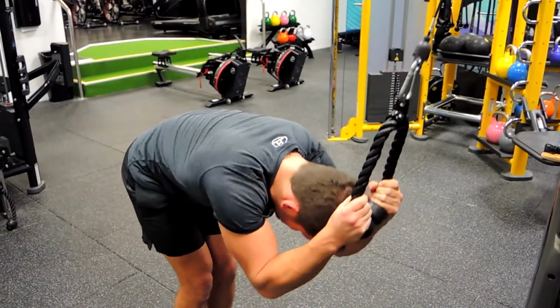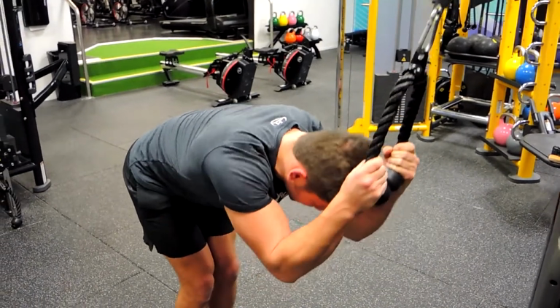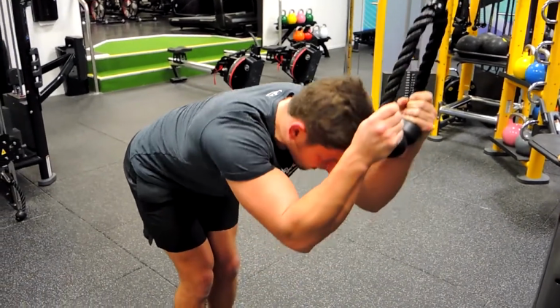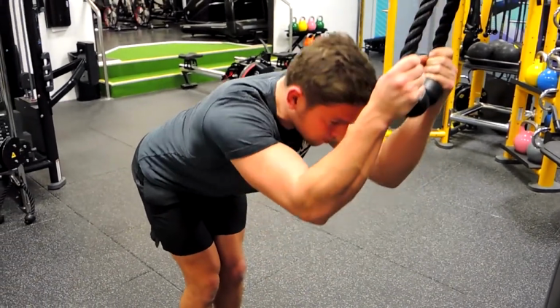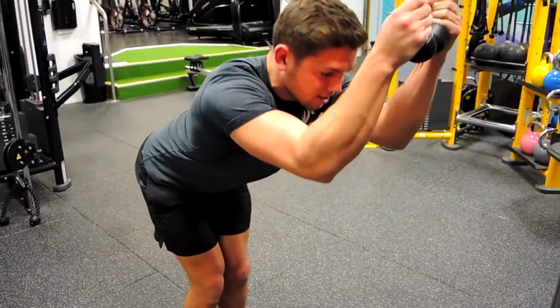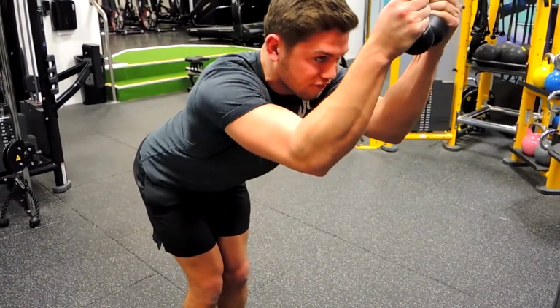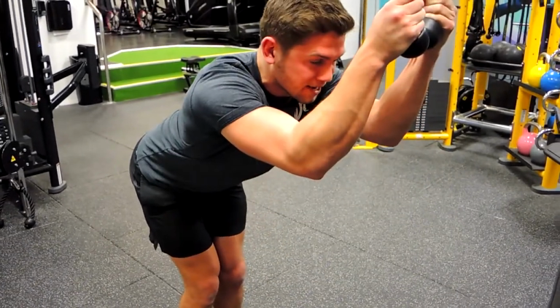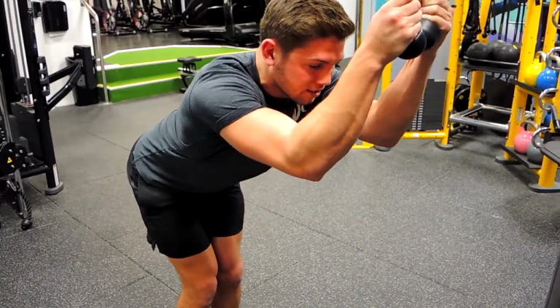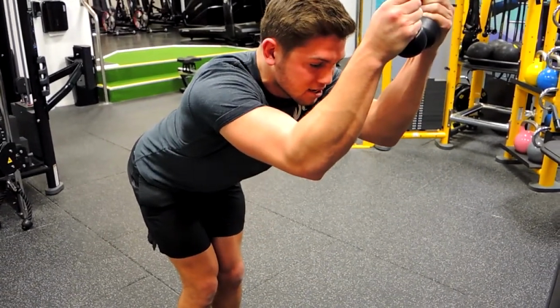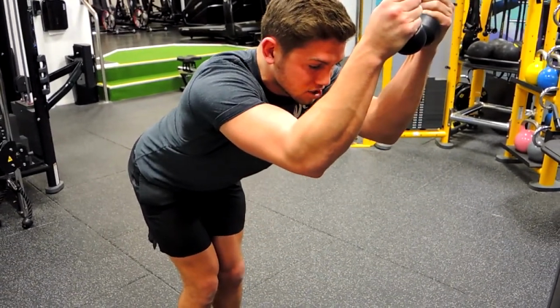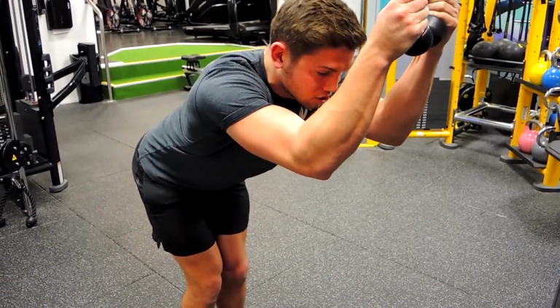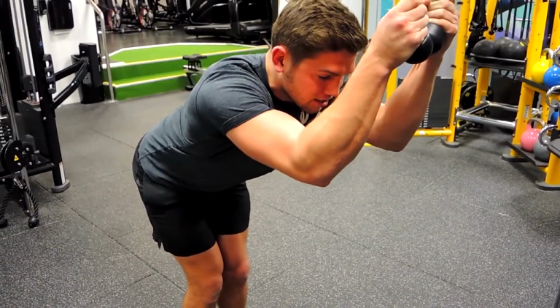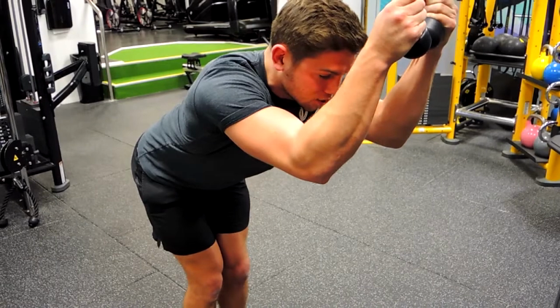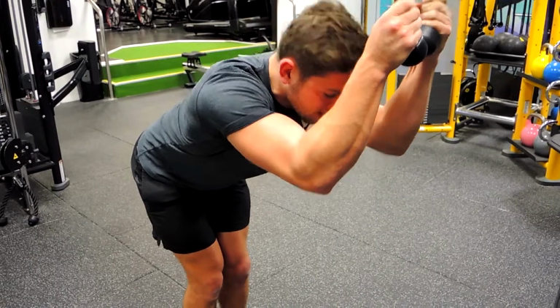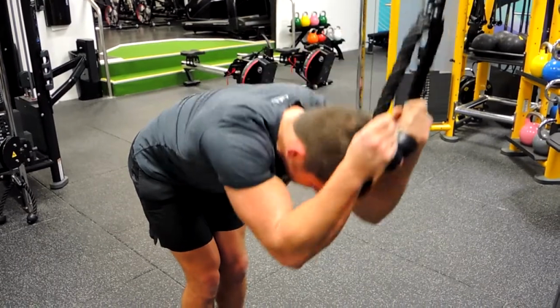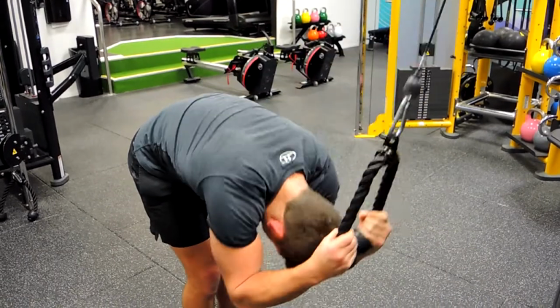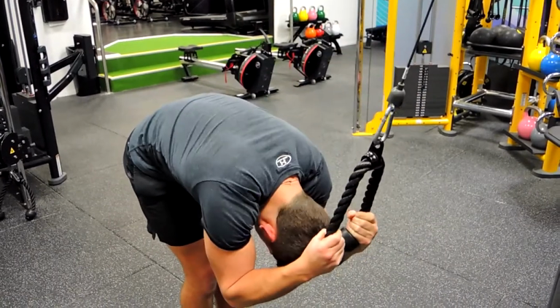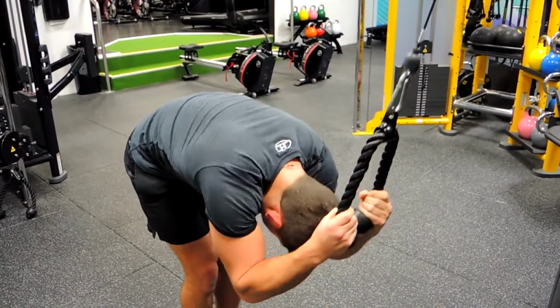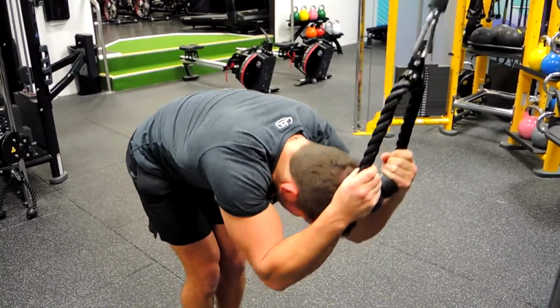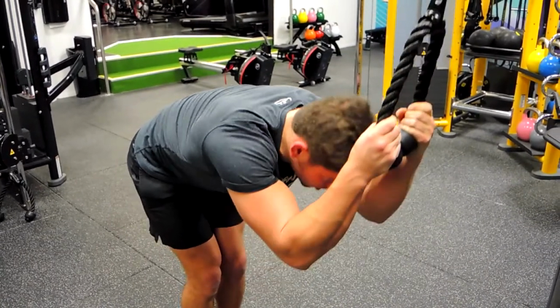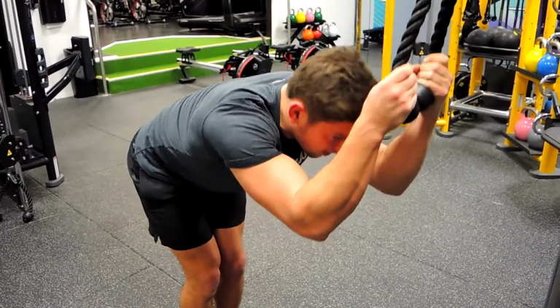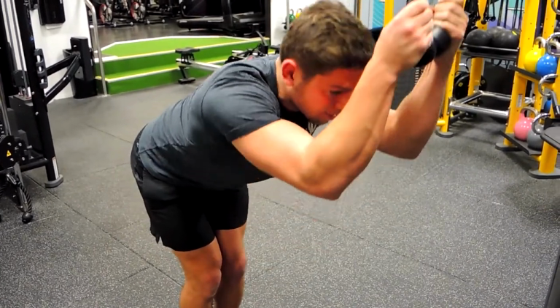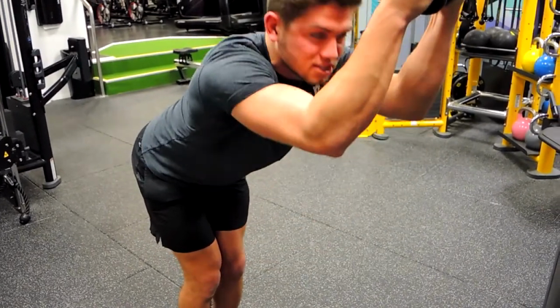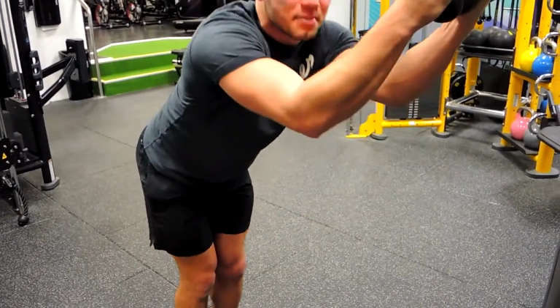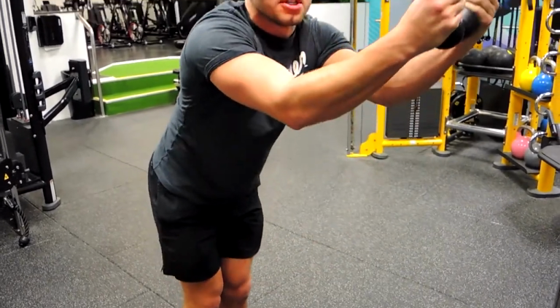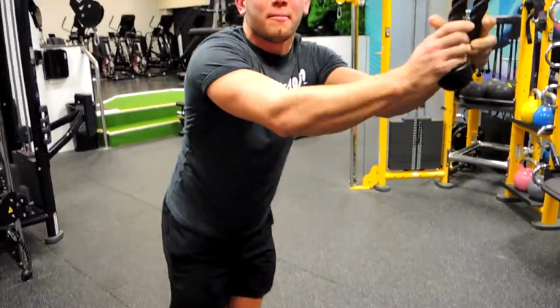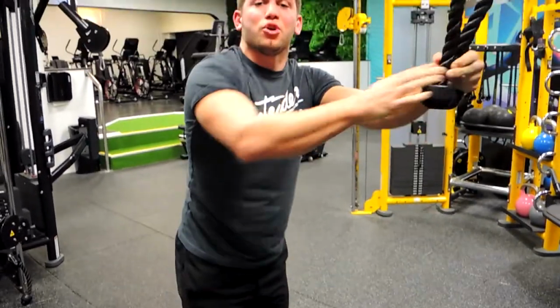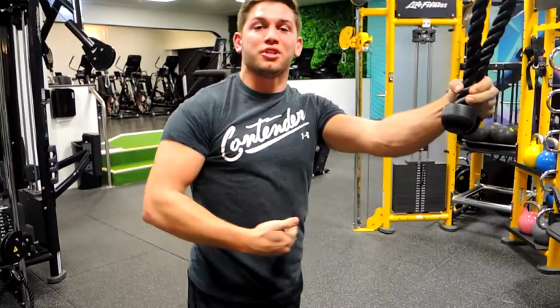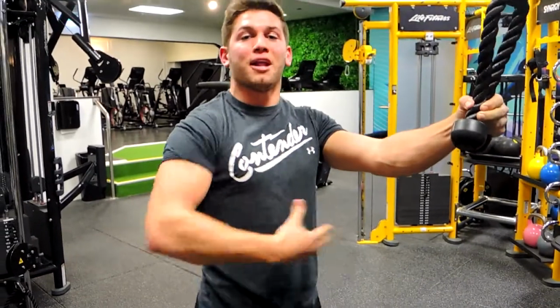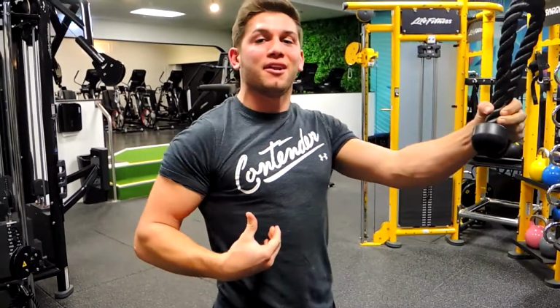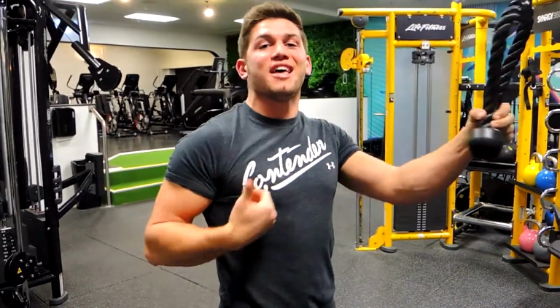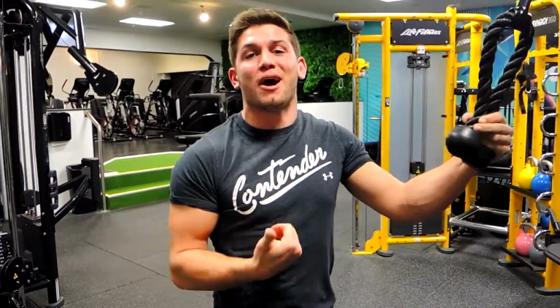Controlling that weight upwards. Just making sure you're getting a drive down — squeeze — then control up. The entire time you're doing this movement, make sure you're pushing that belly button into your spine.